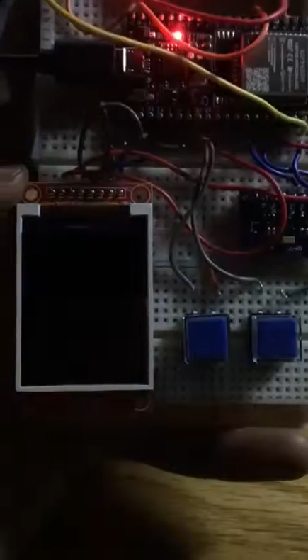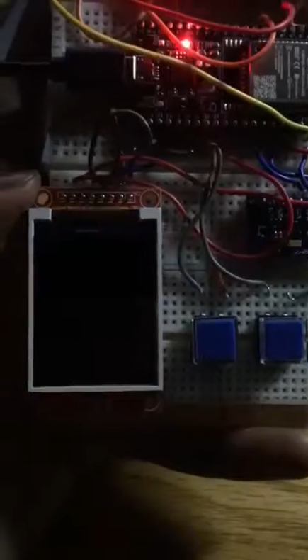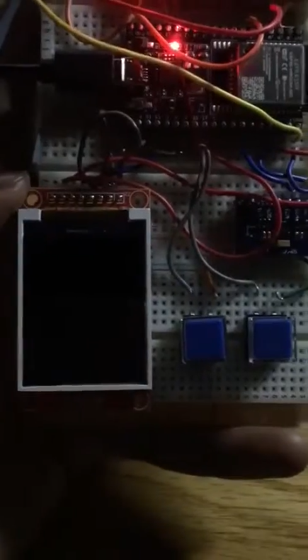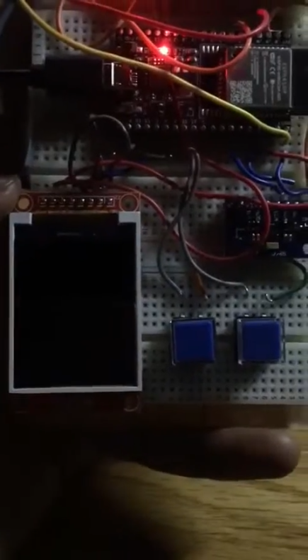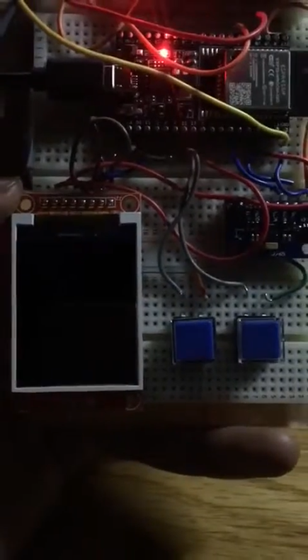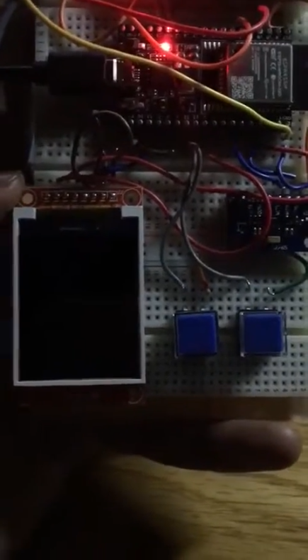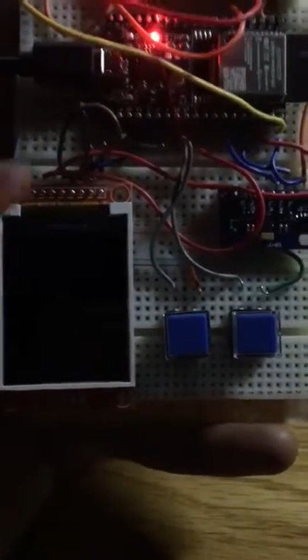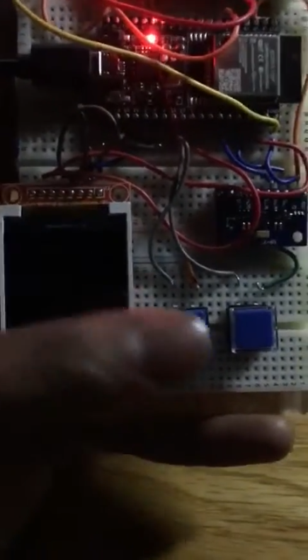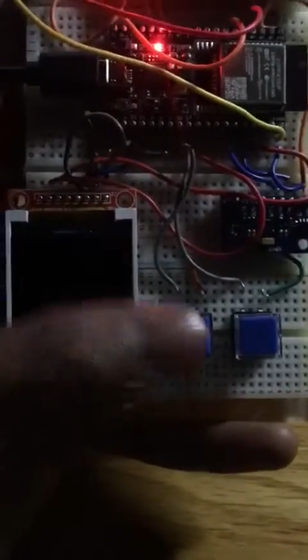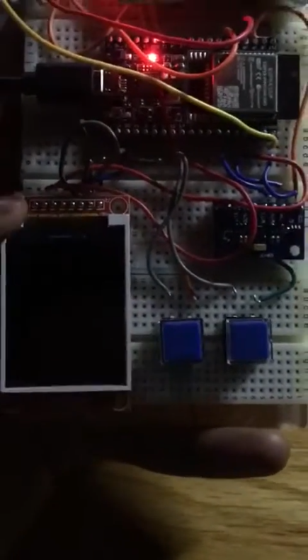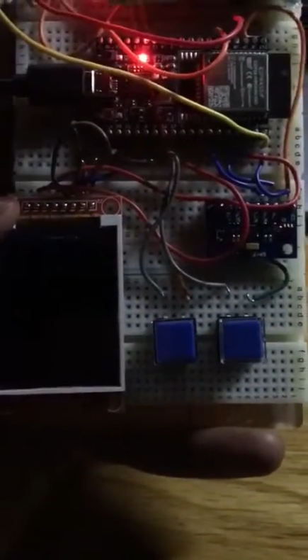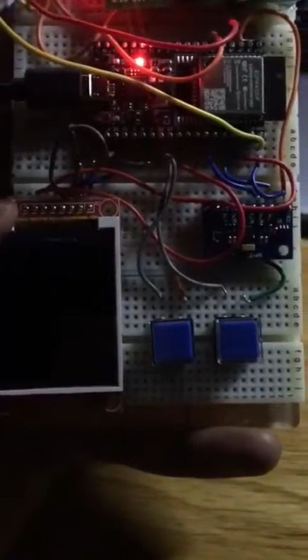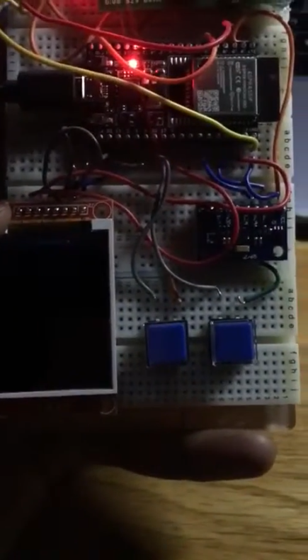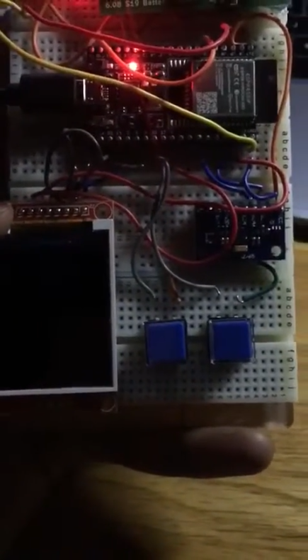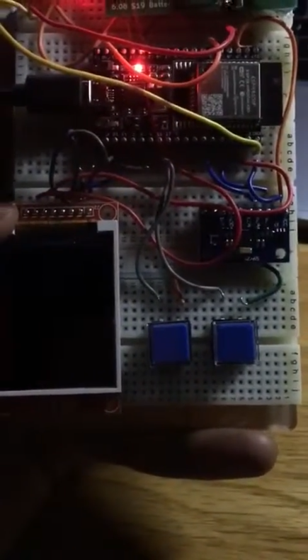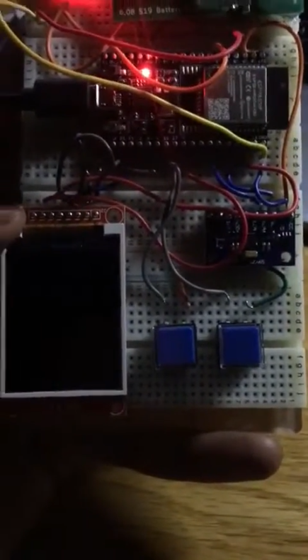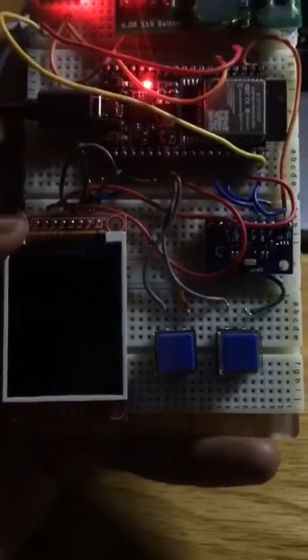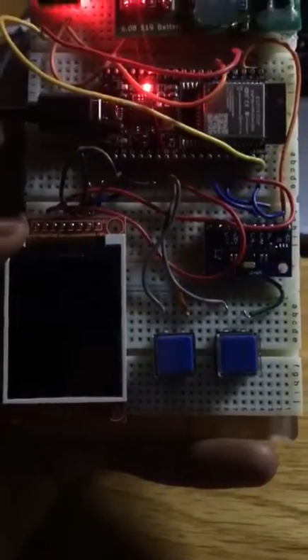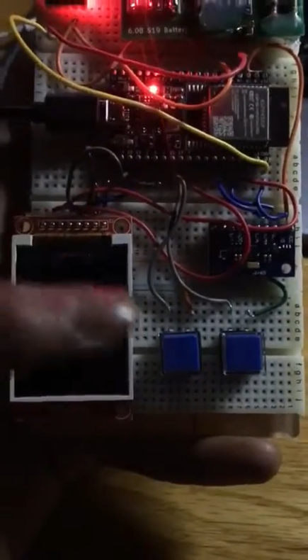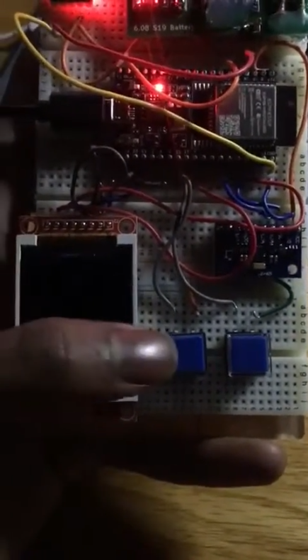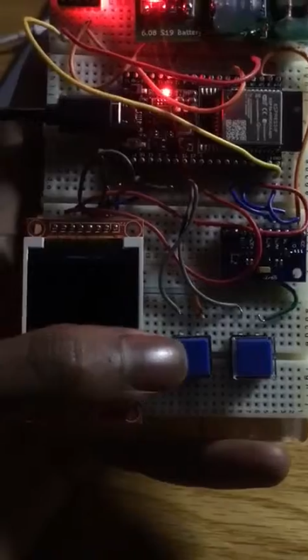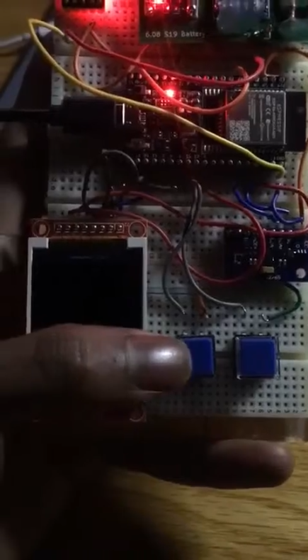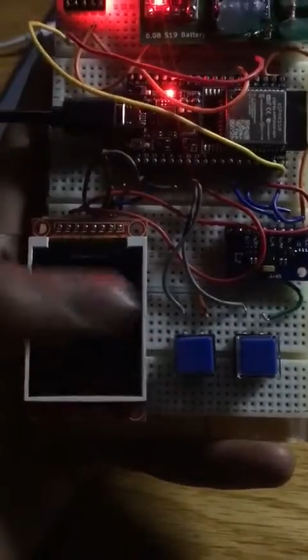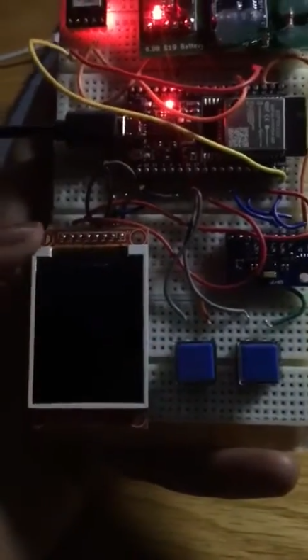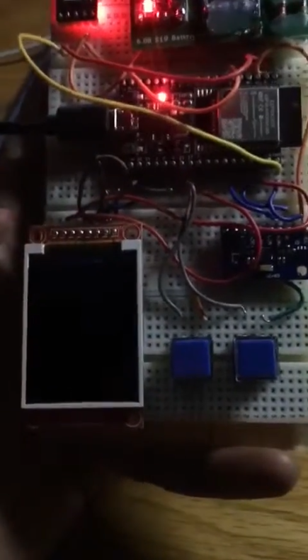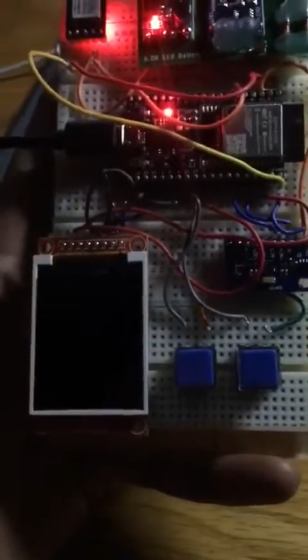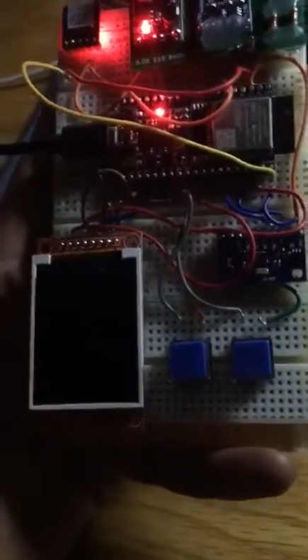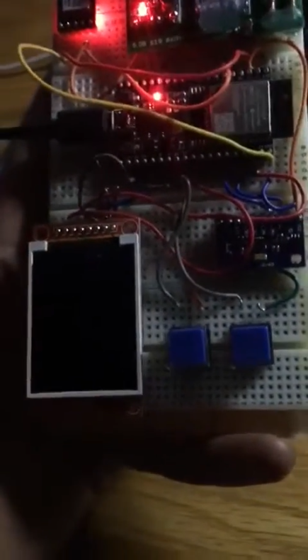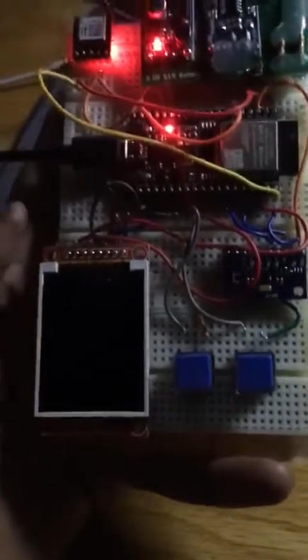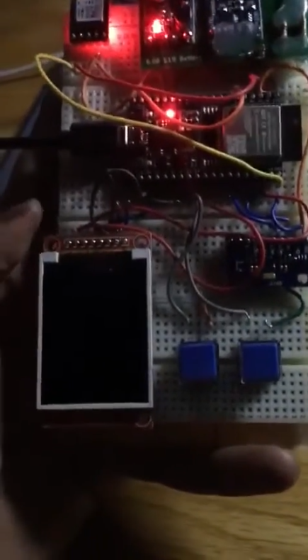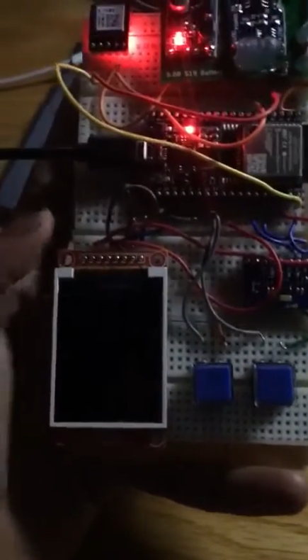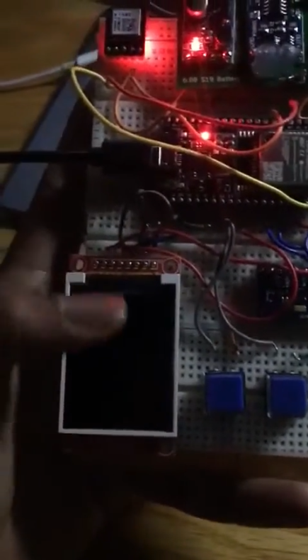So basically how this works is: you hit this button three times to get a new question. You present the question, hit it once if you think it's true, hit it twice if you think it's false. Let's go ahead and start it up.